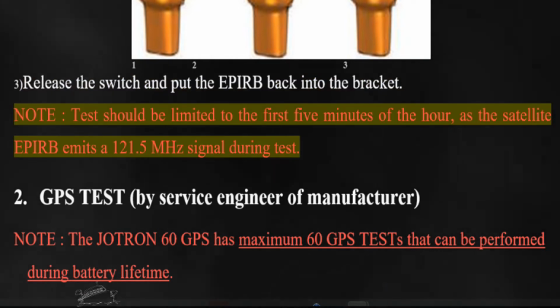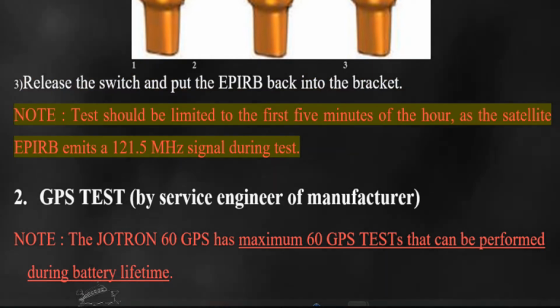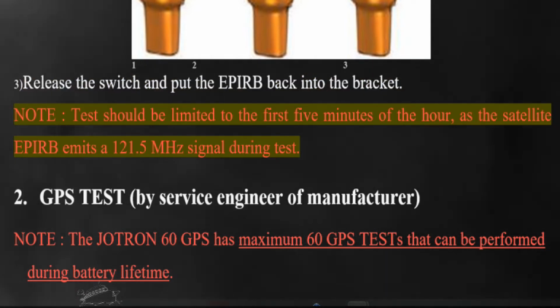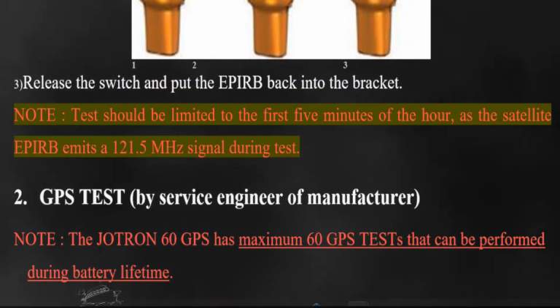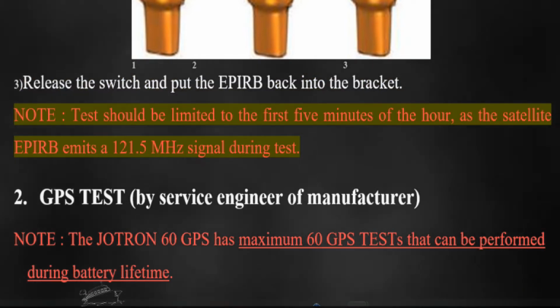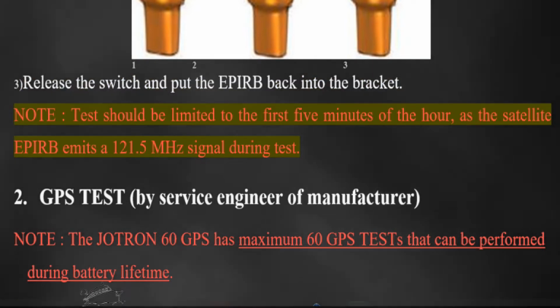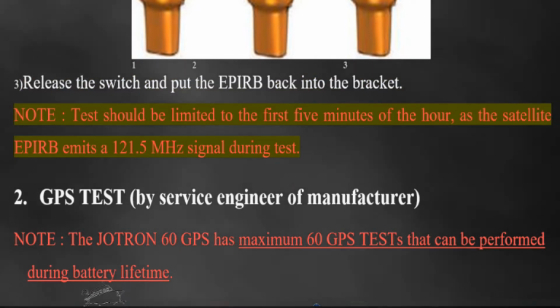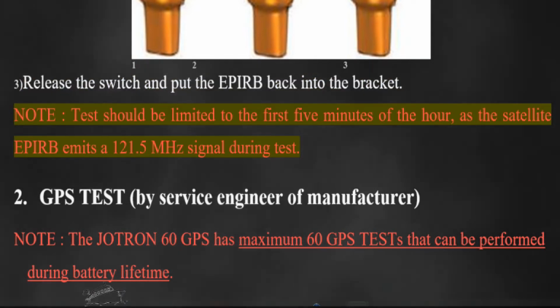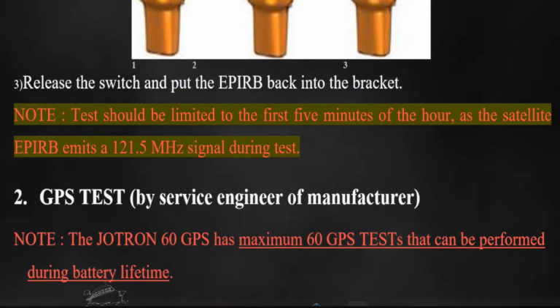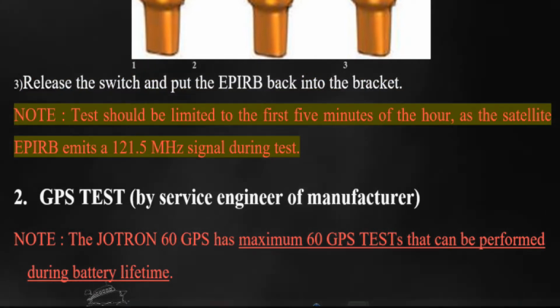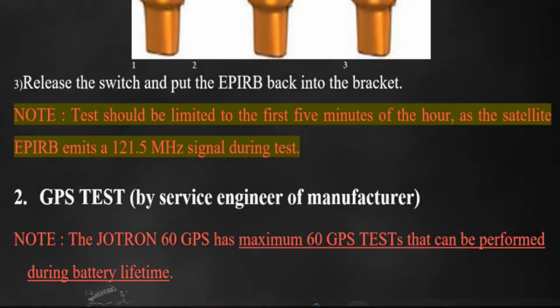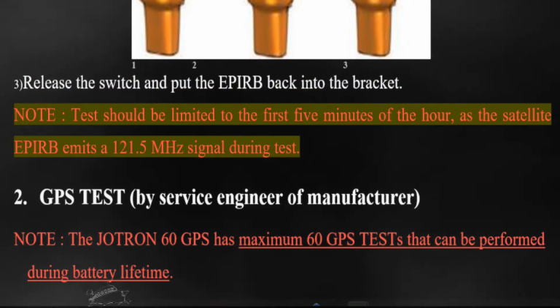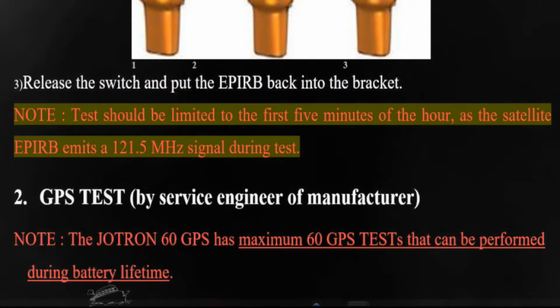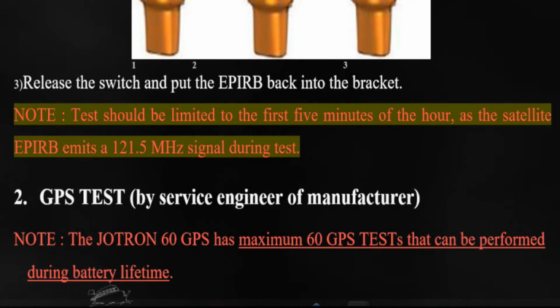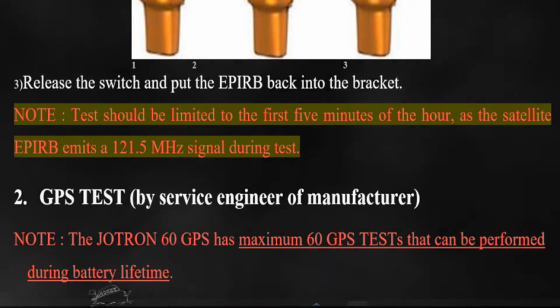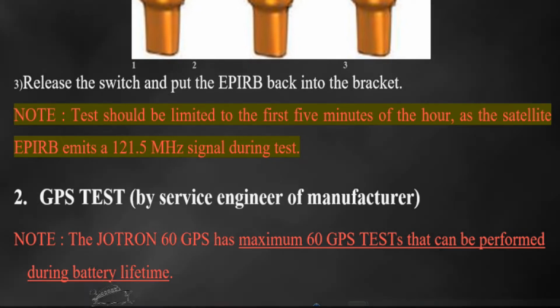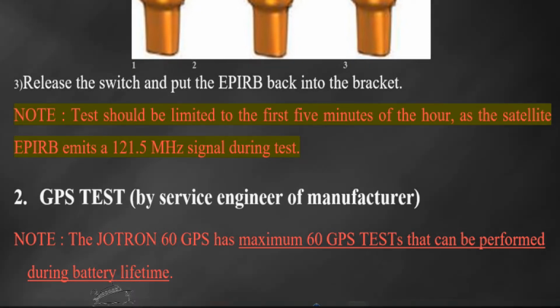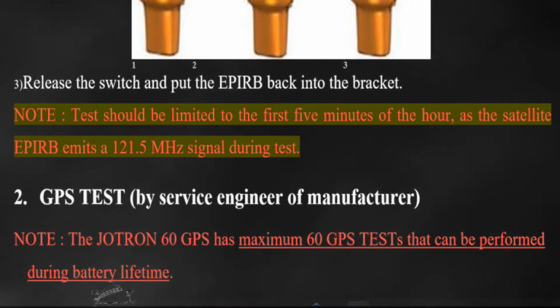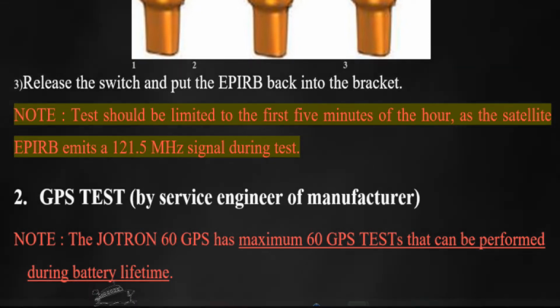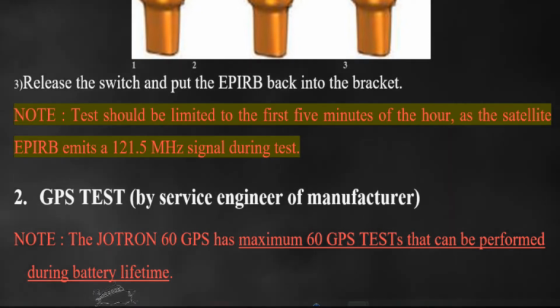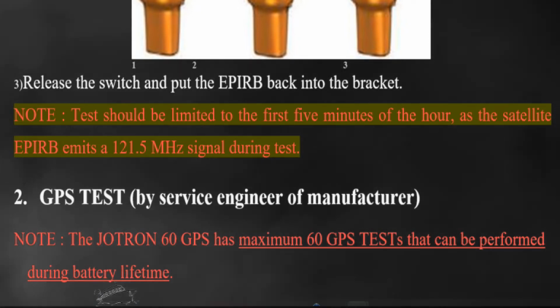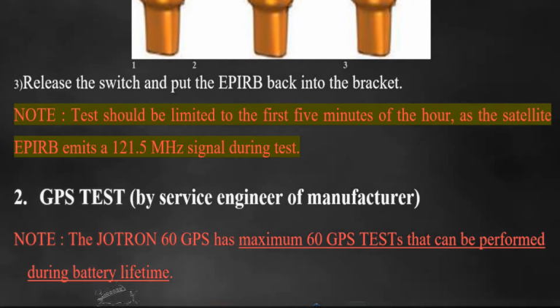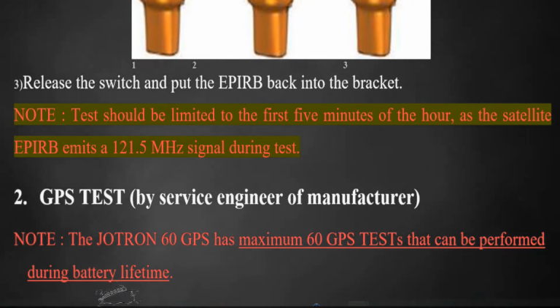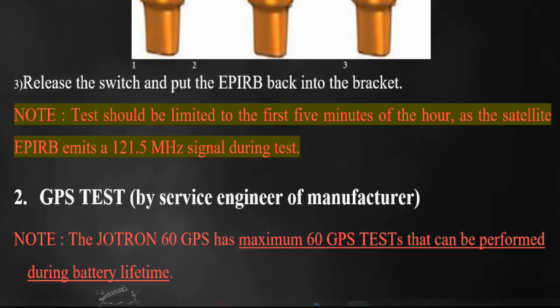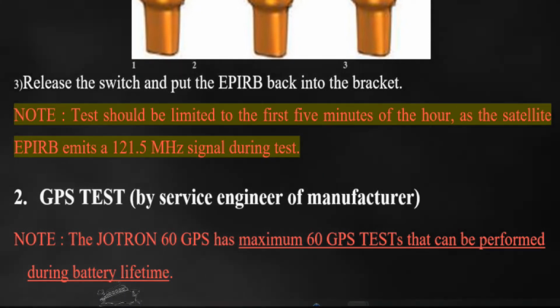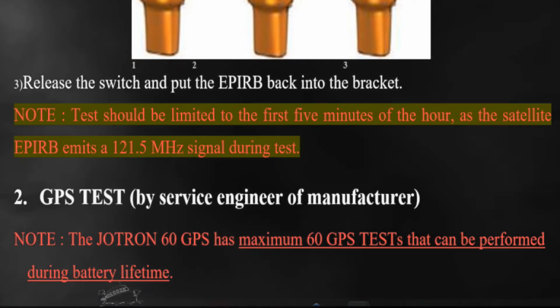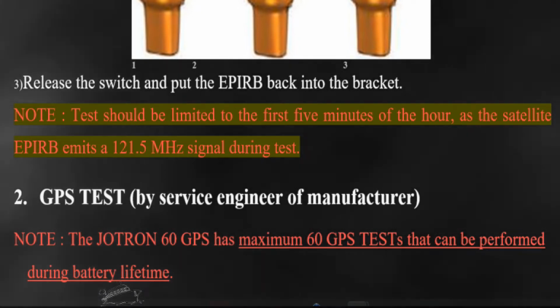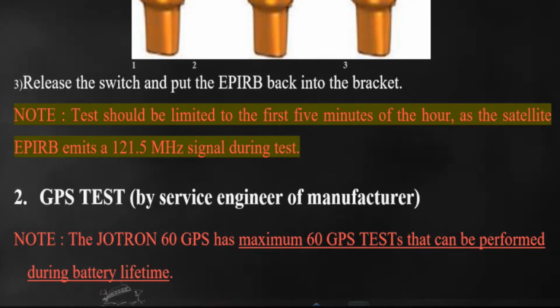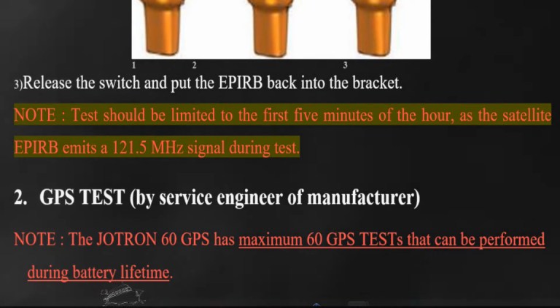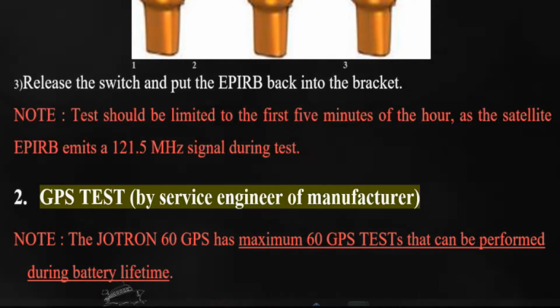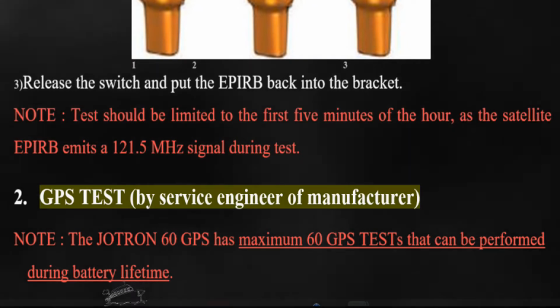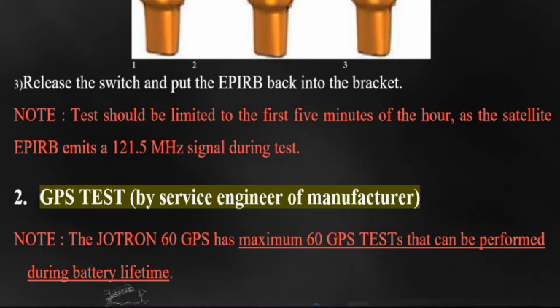Test should be limited to the first 5 minutes of the hour, as the satellite EPERB emits a 121.5 MHz signal during the test.